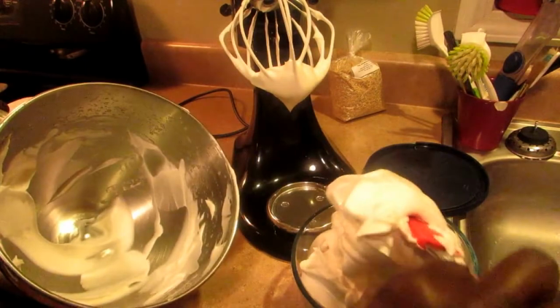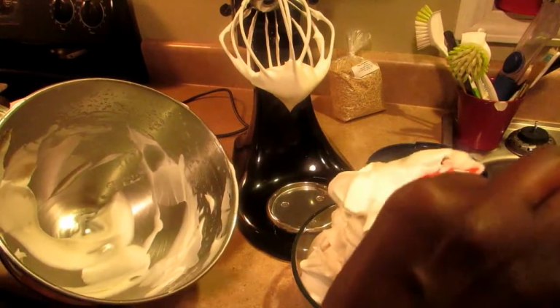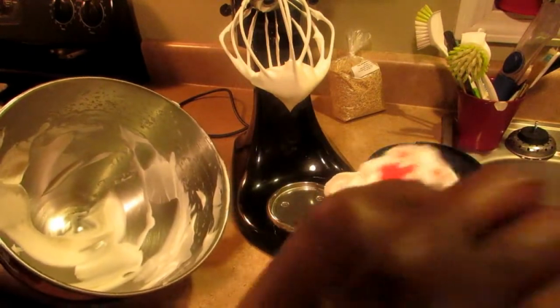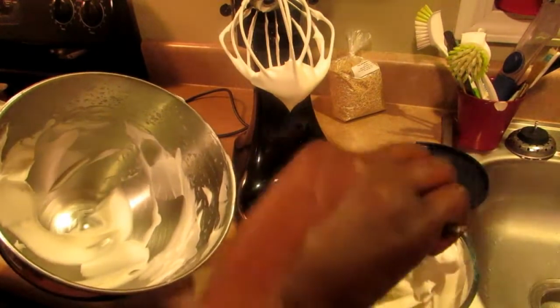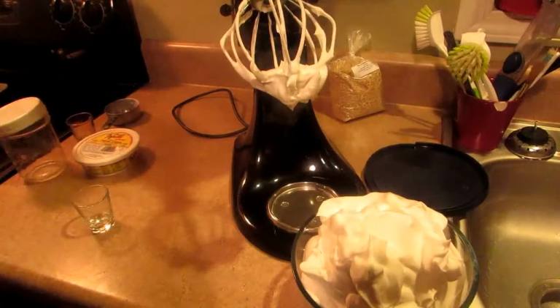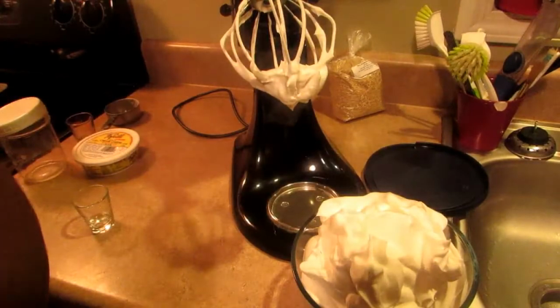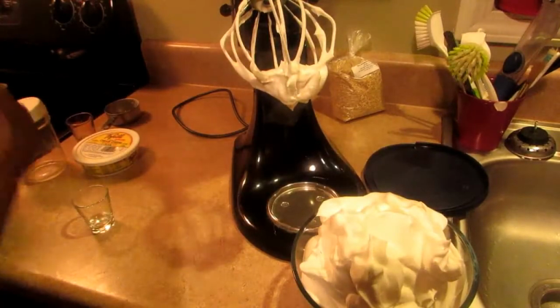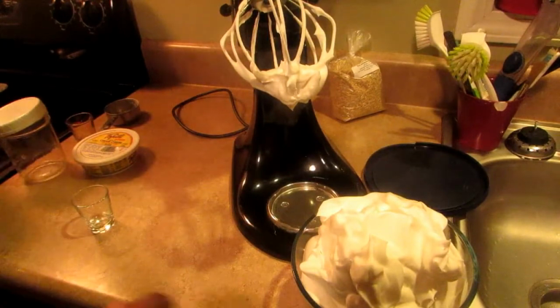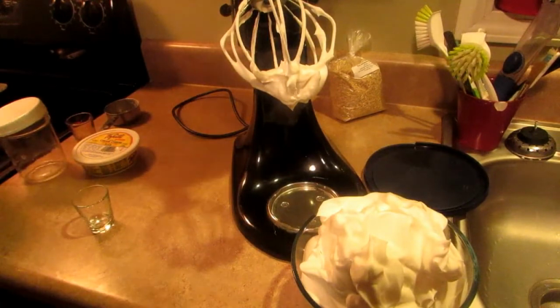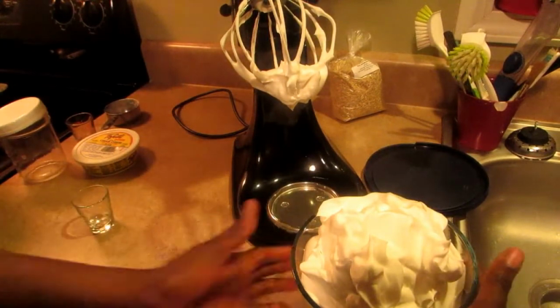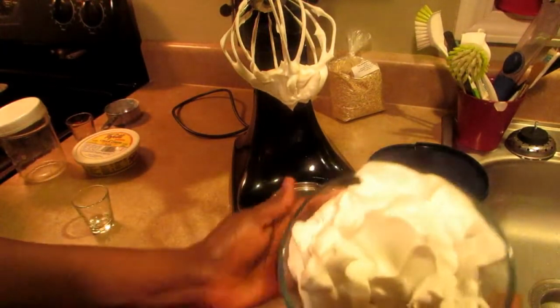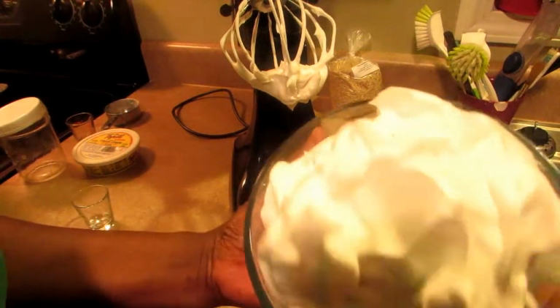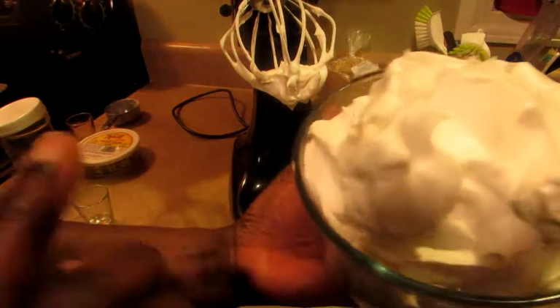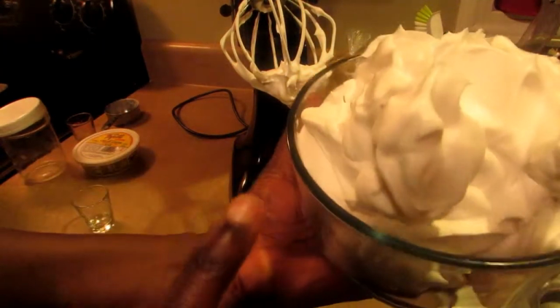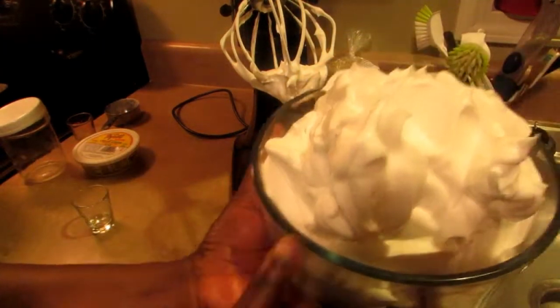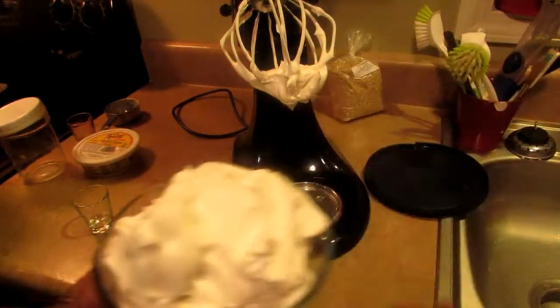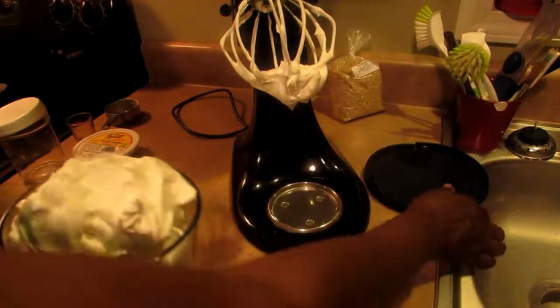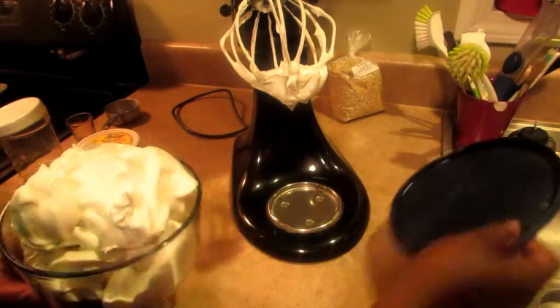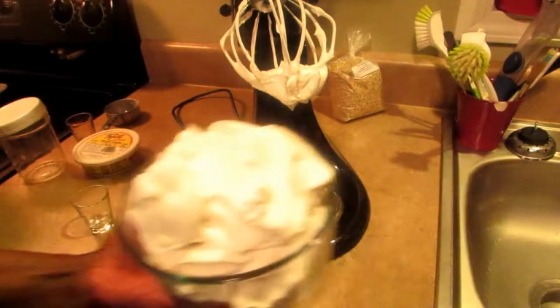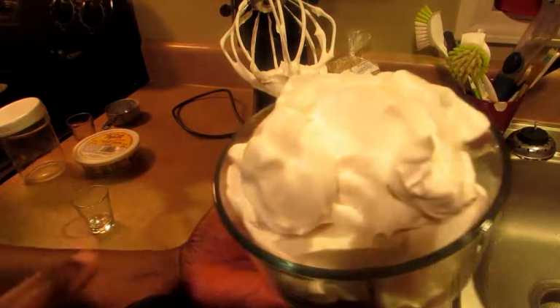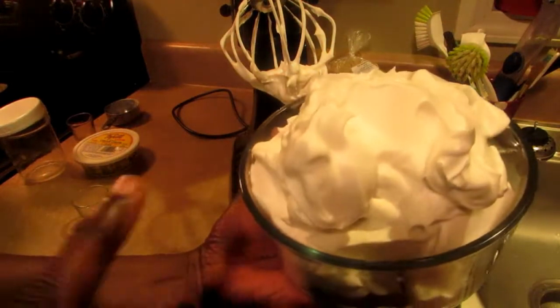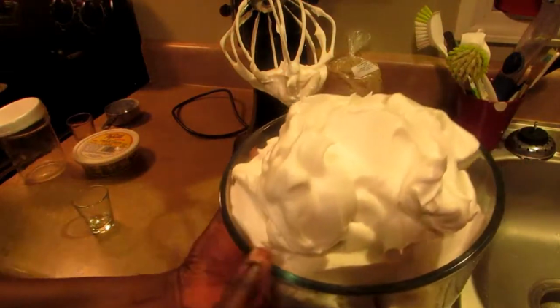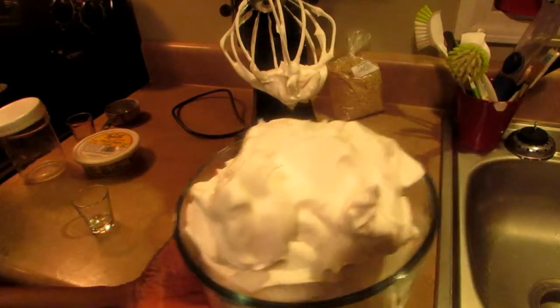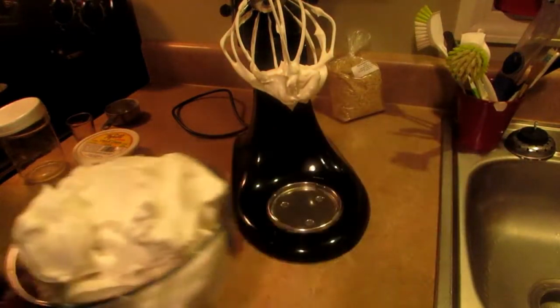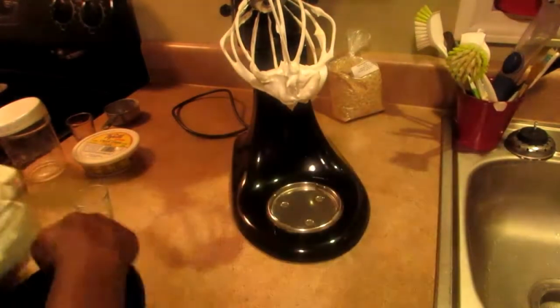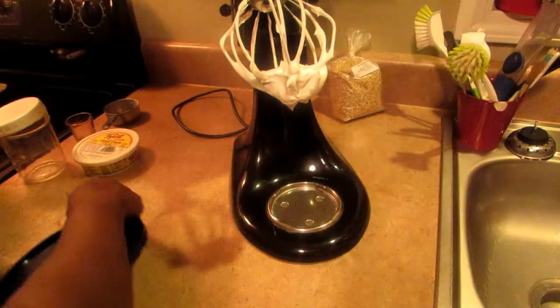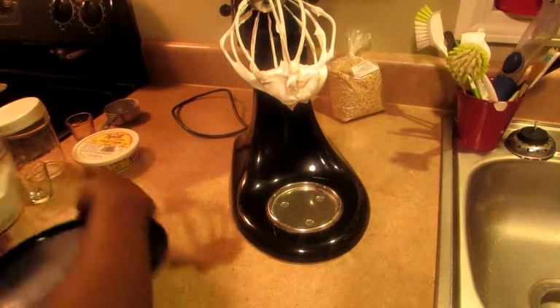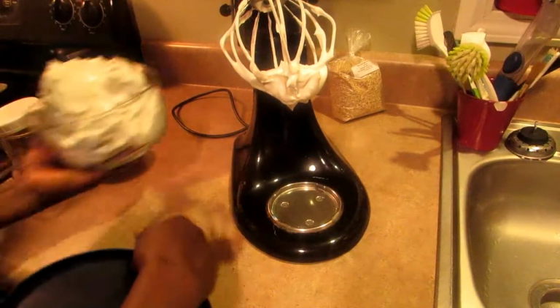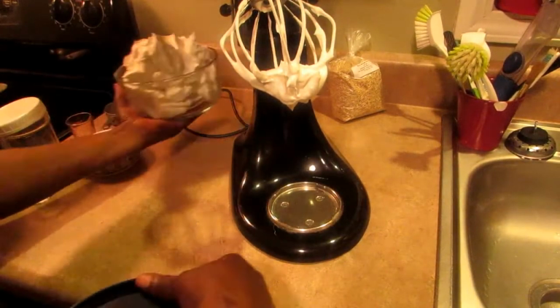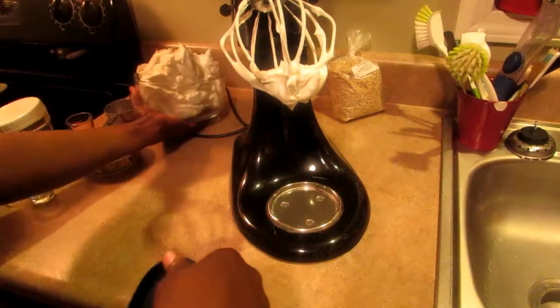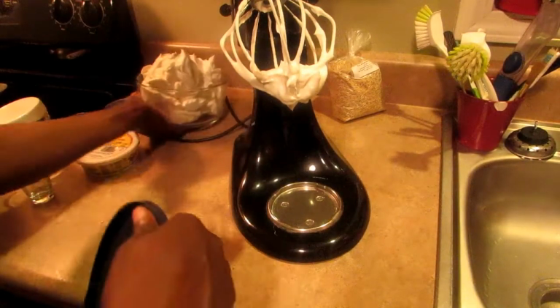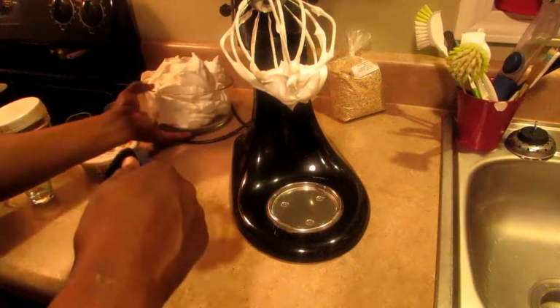Isn't this awesome? It's really good. Hope you guys like this video. Try this recipe — share, subscribe, and thanks for watching.